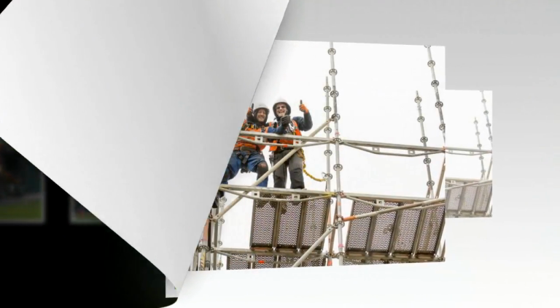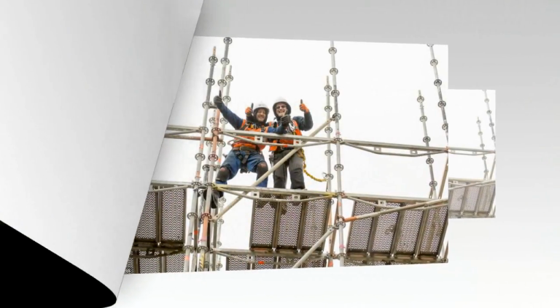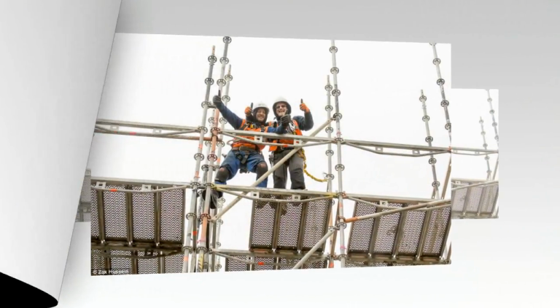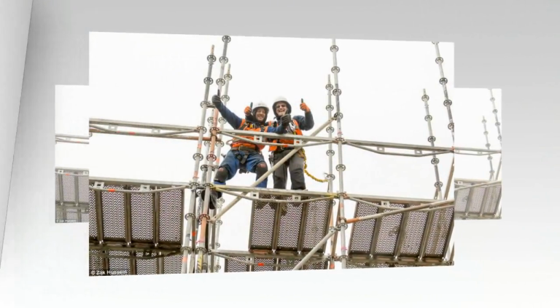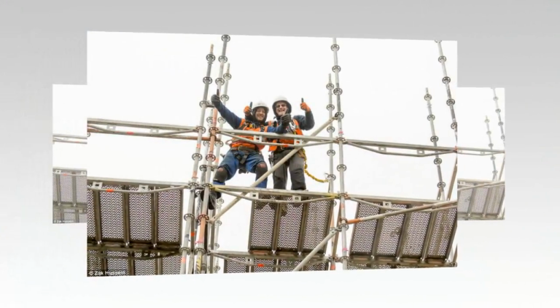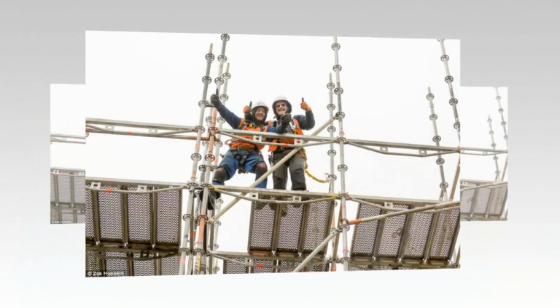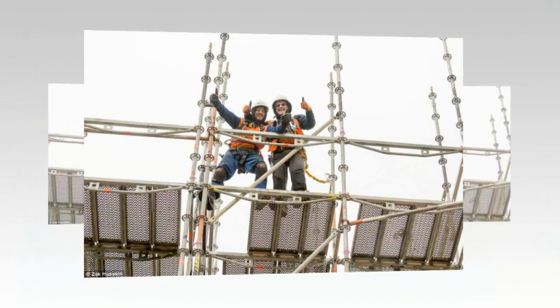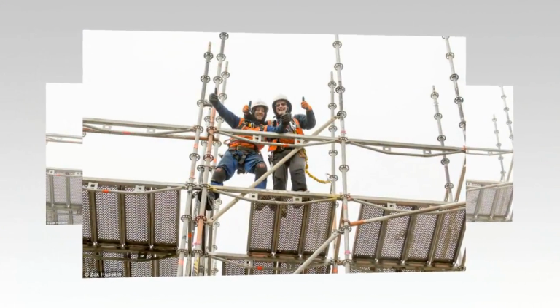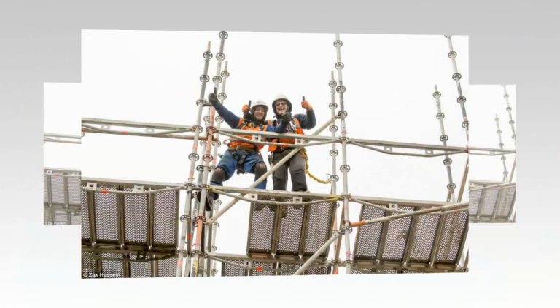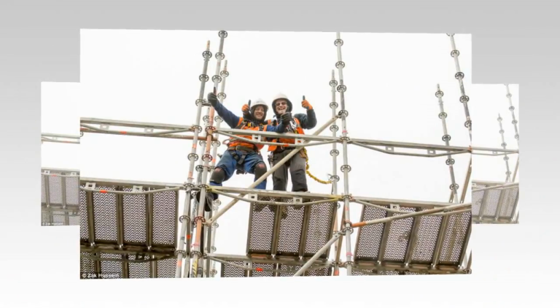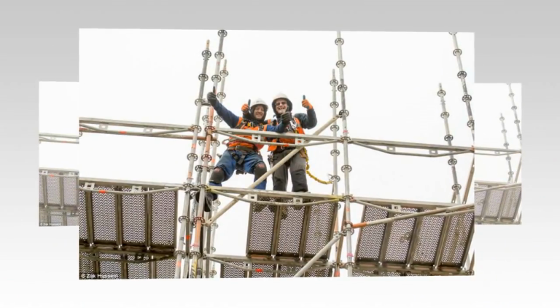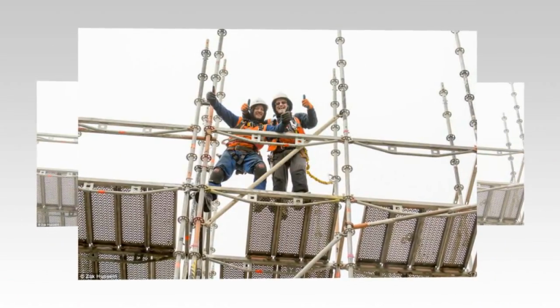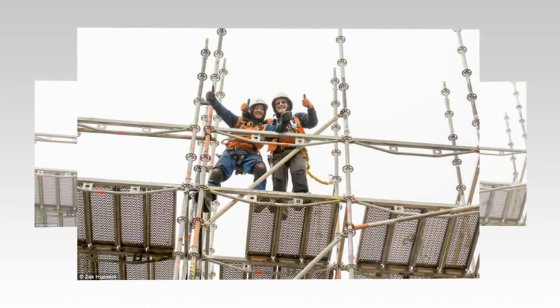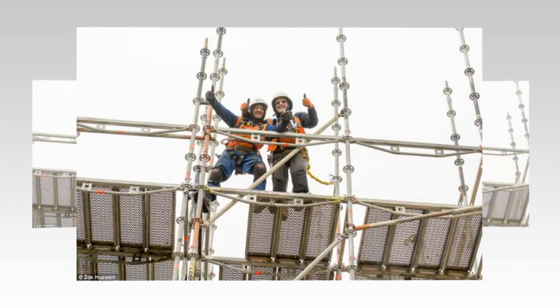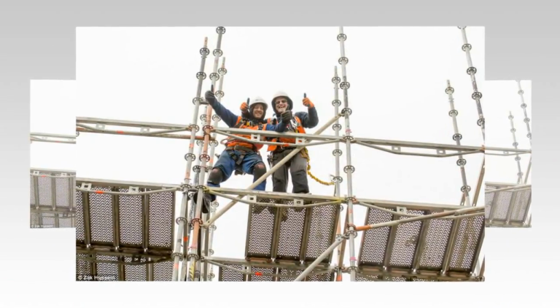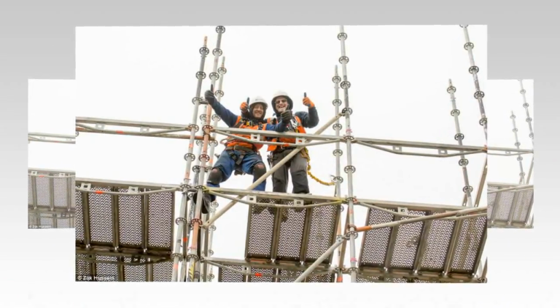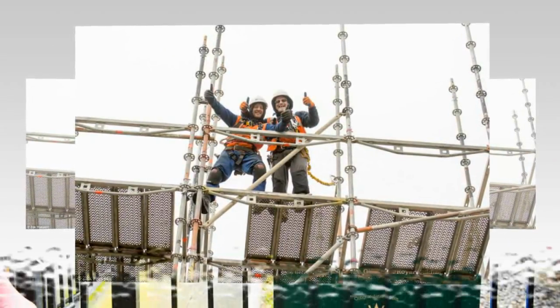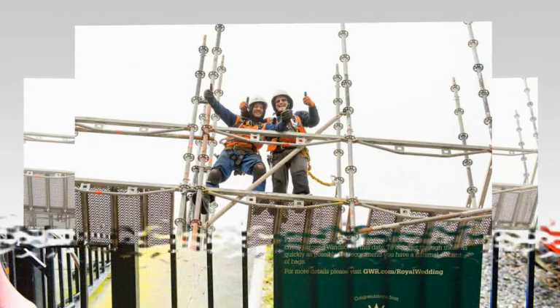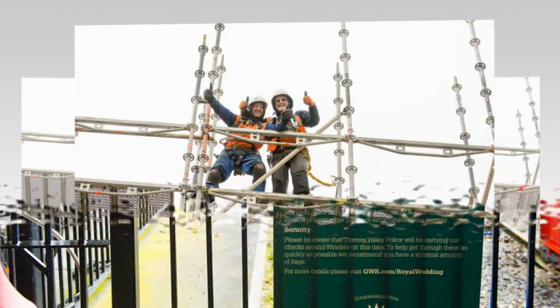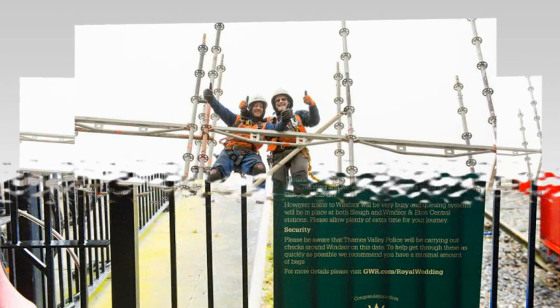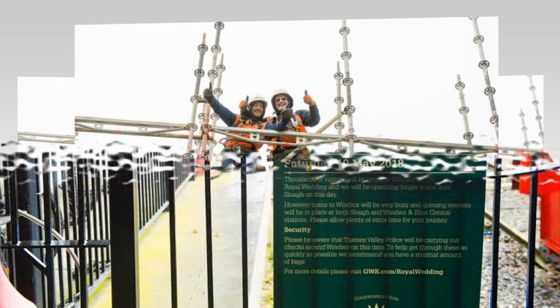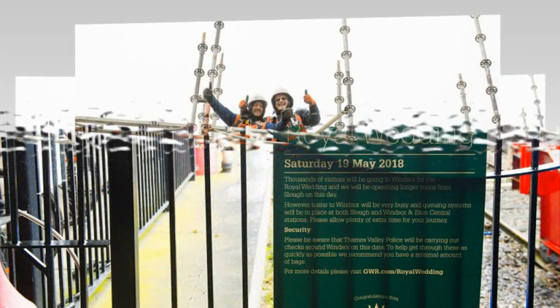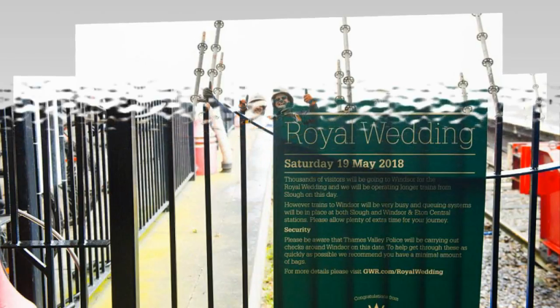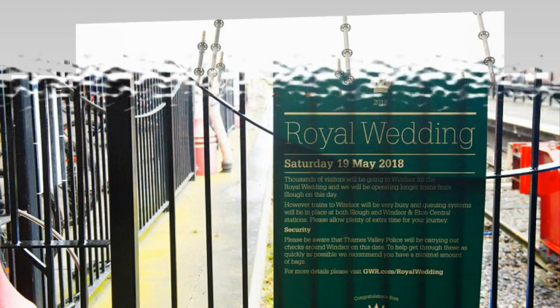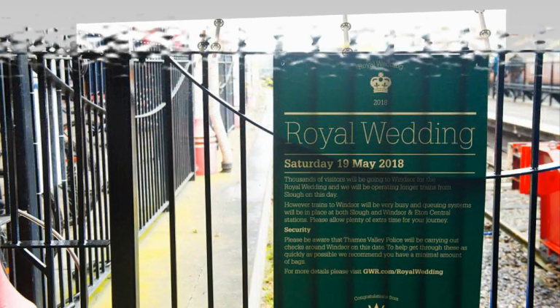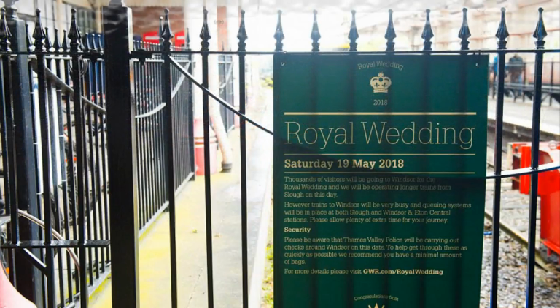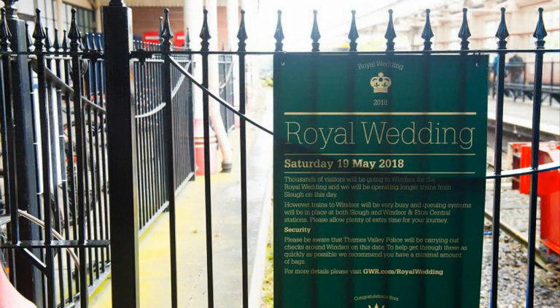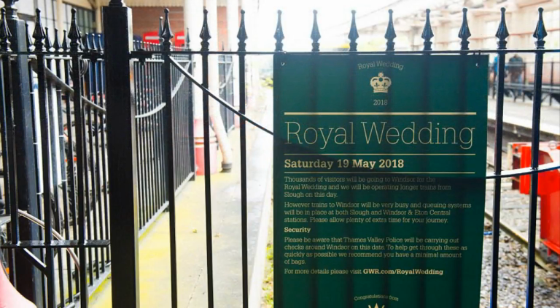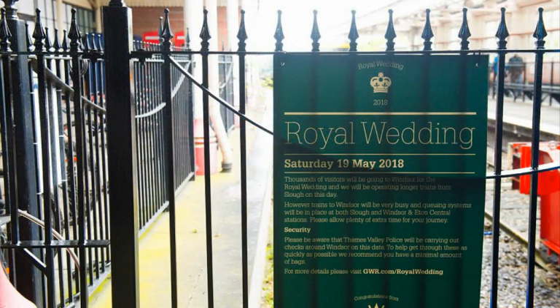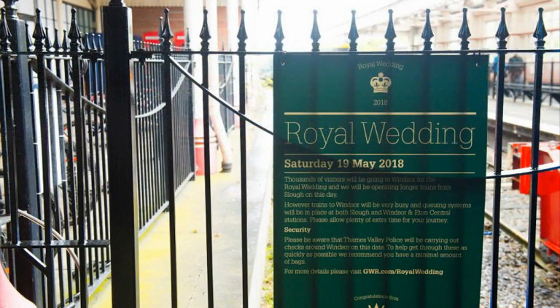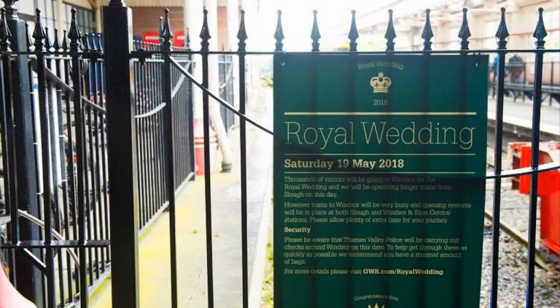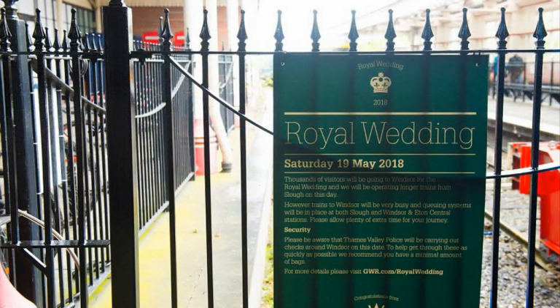In March, Madame Tussauds said the model had been under construction ever since Clarence House announced the couple's happy news. Visitors took turns posing with the new waxwork after the reveal, as anticipation grows for the royal wedding on May 19th.